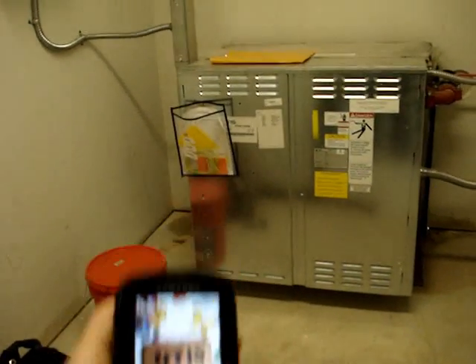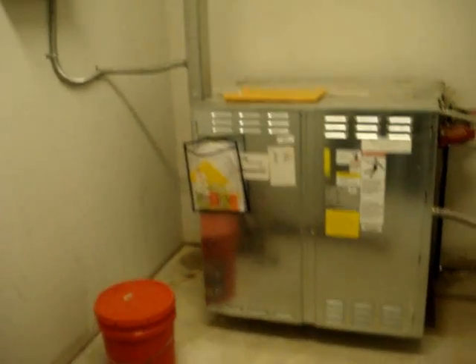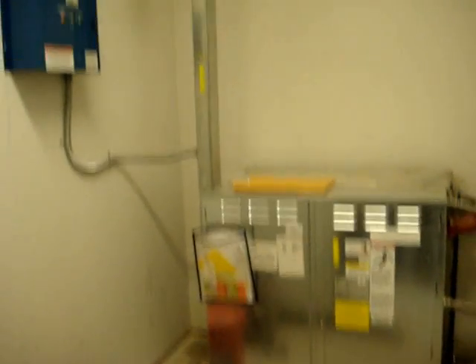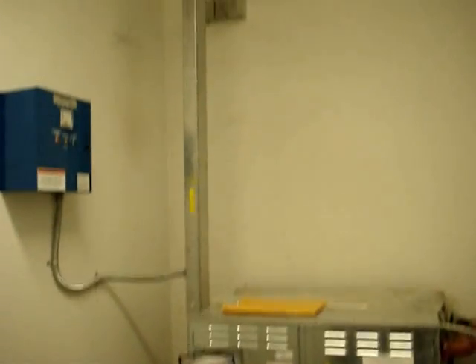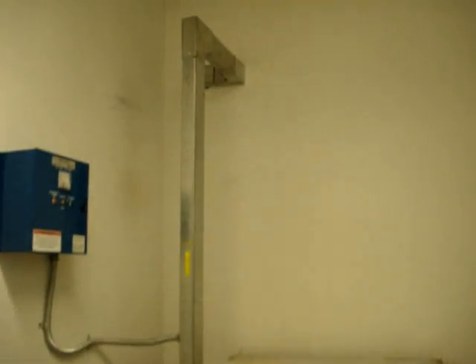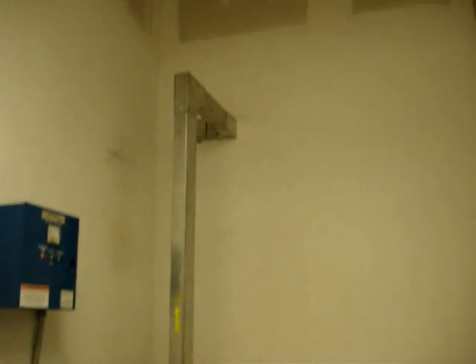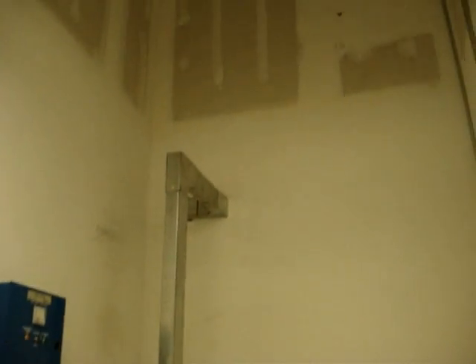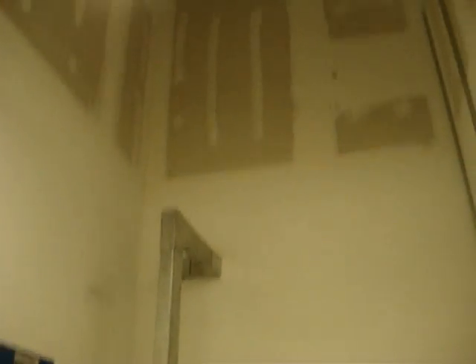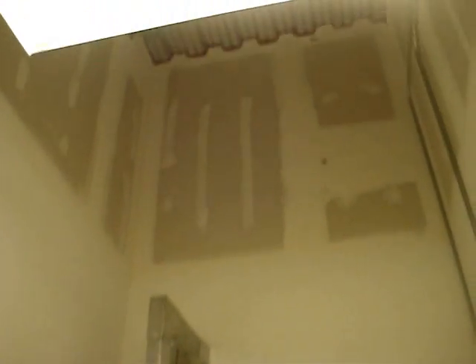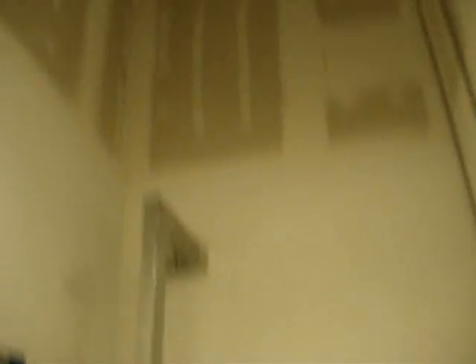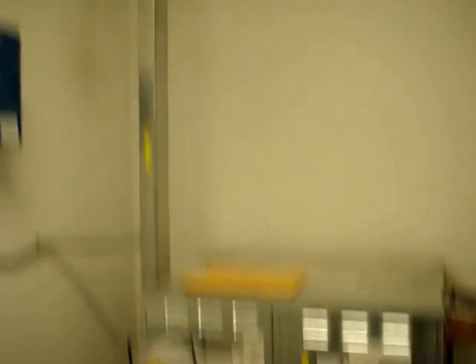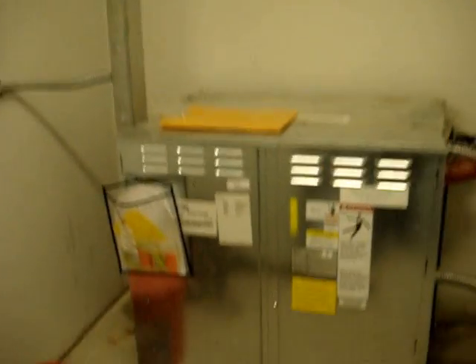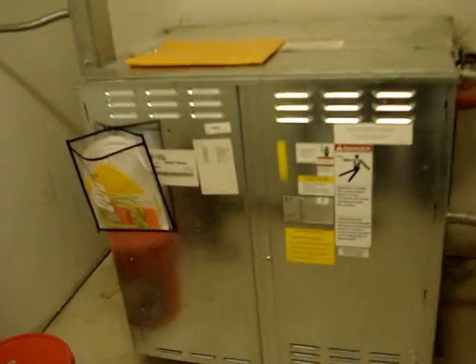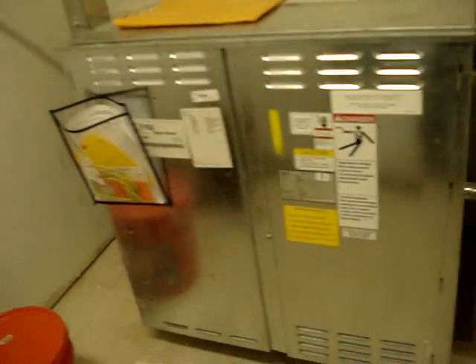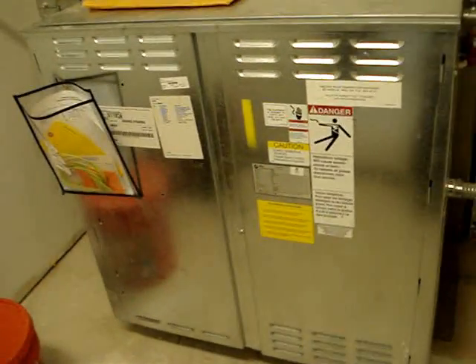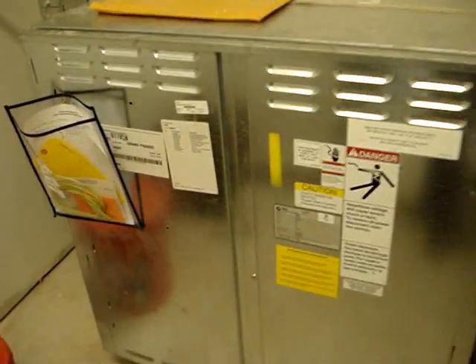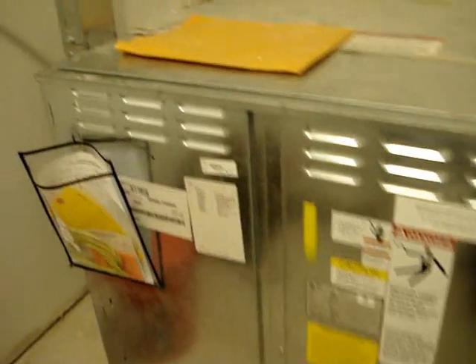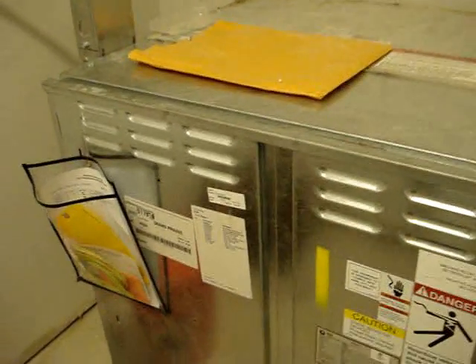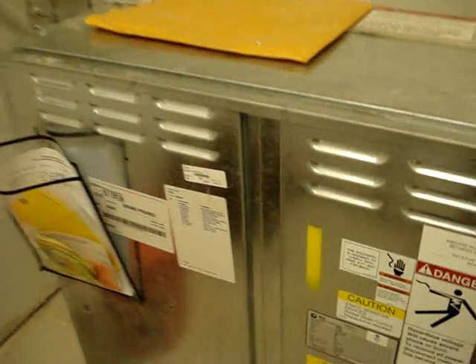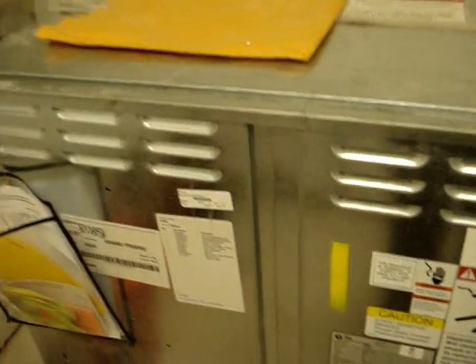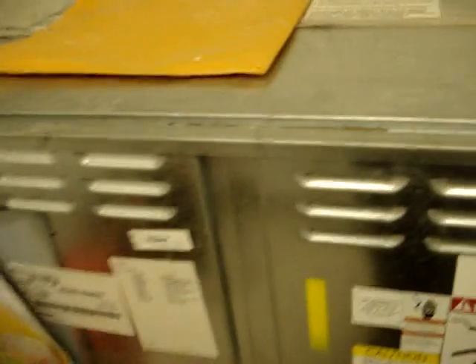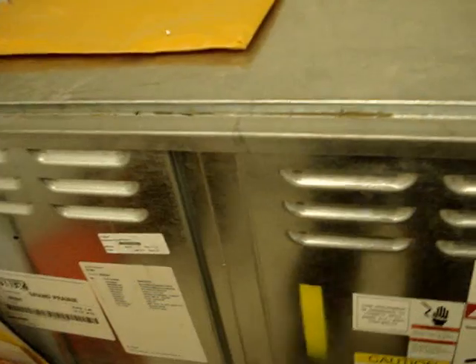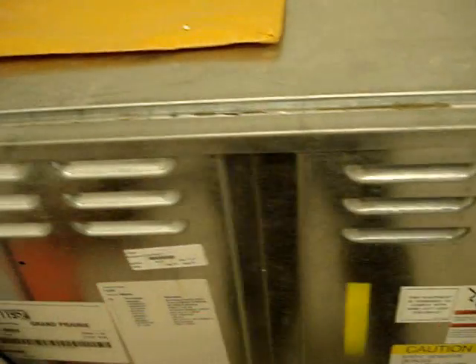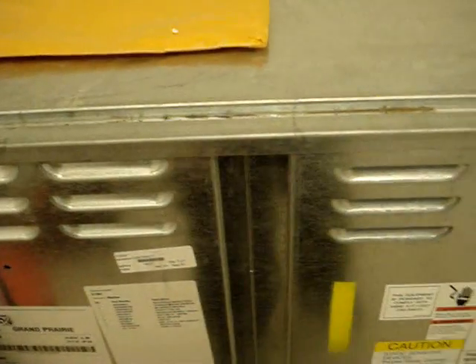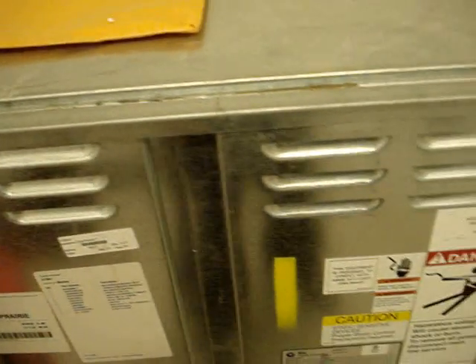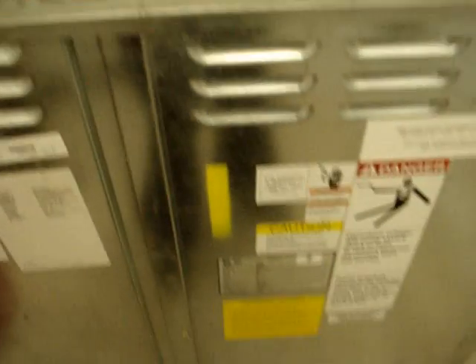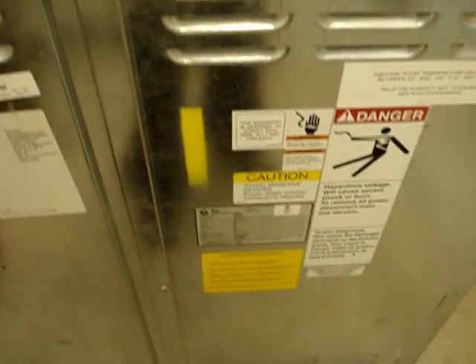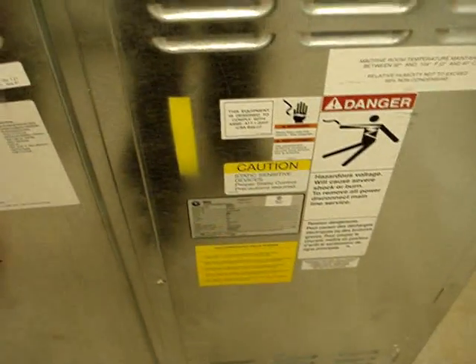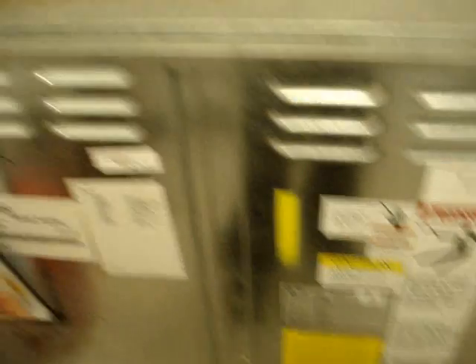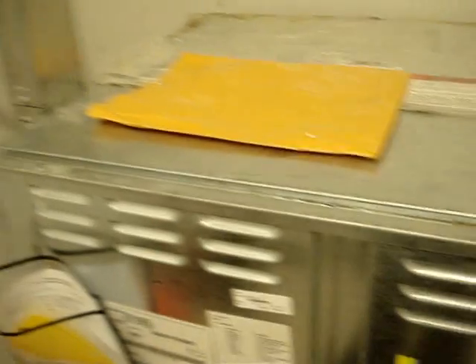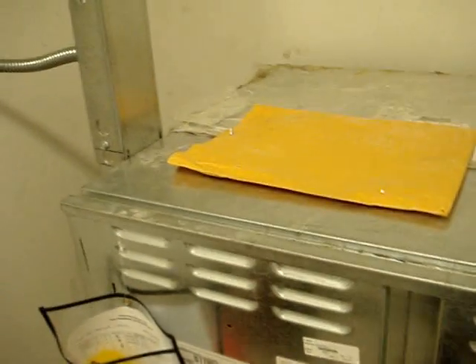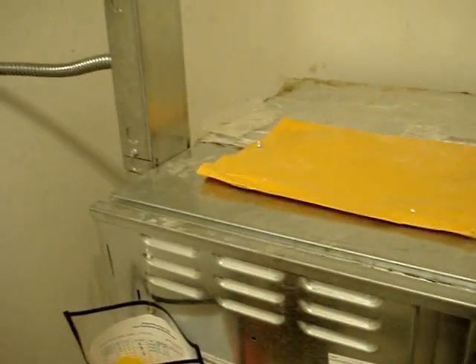Okay, this is going to be the better view of the elevator machine room here. This is the elevator machine room right here. I already showed you that, but I'm now showing you the better quality of it. This is how the machine room looks like here.